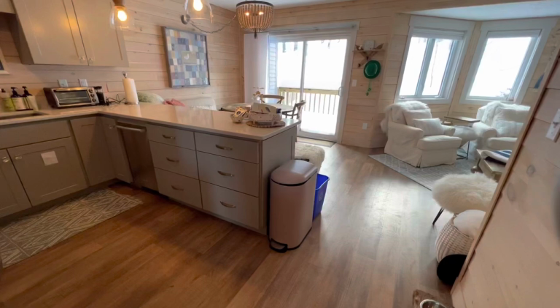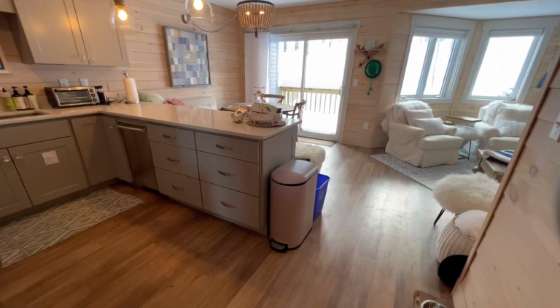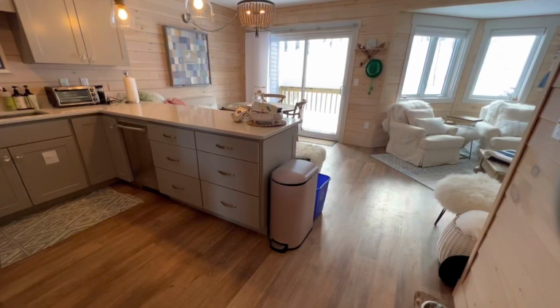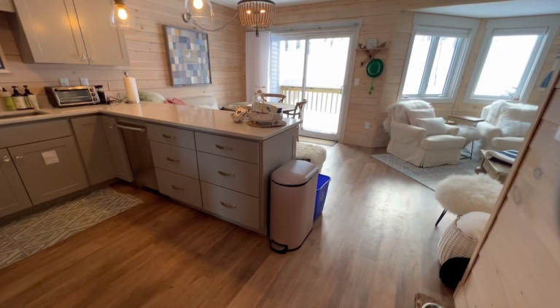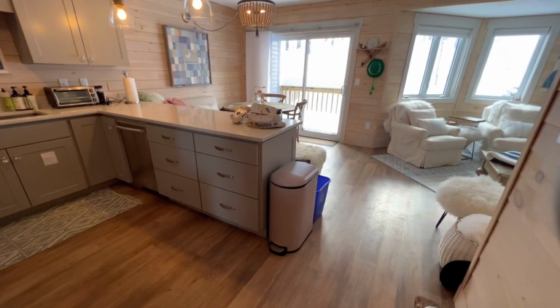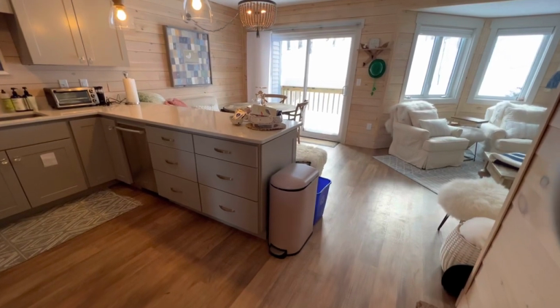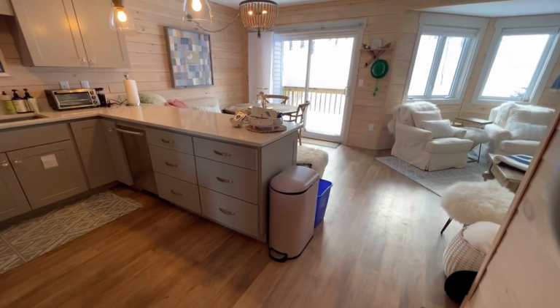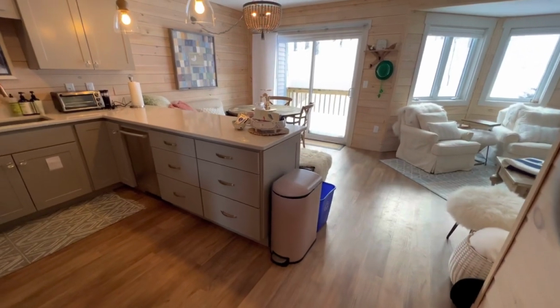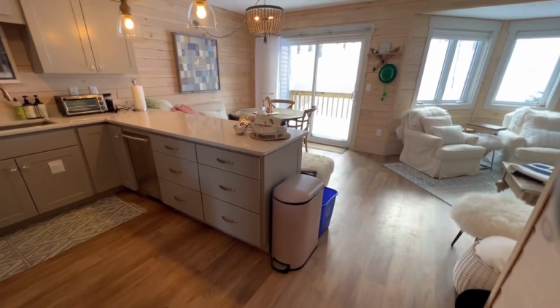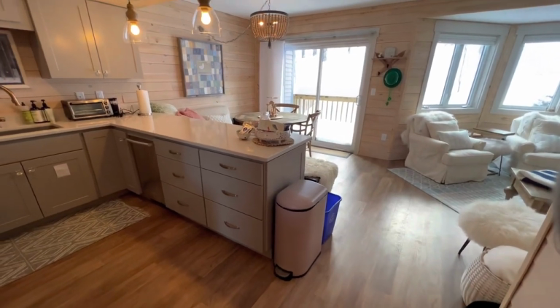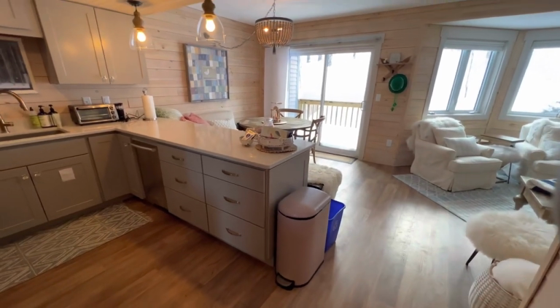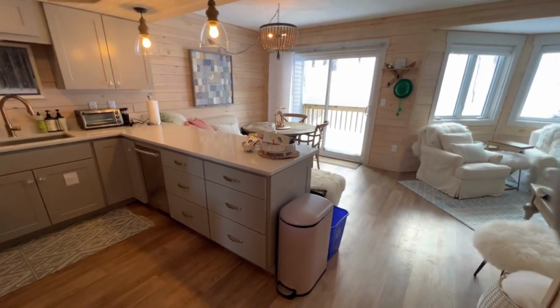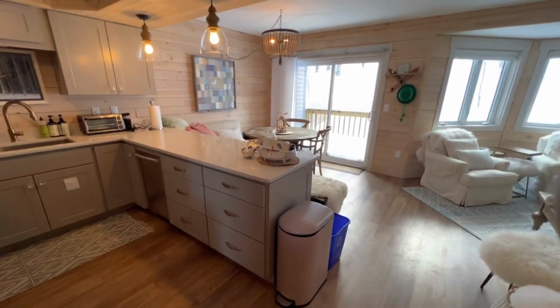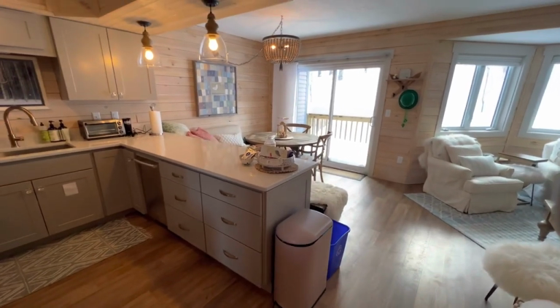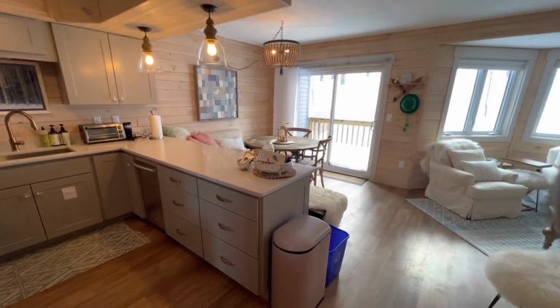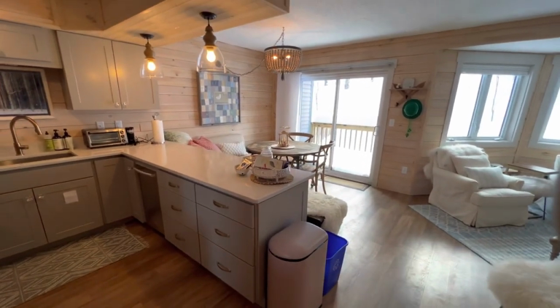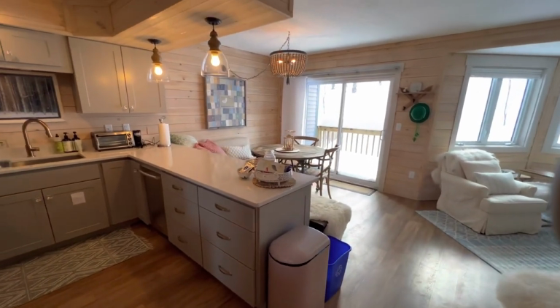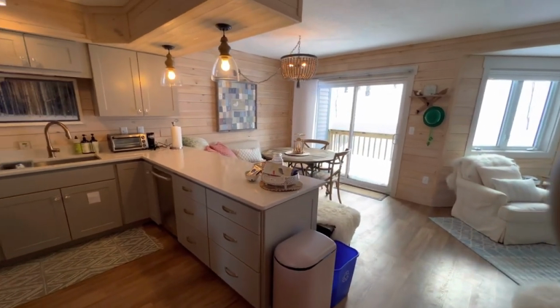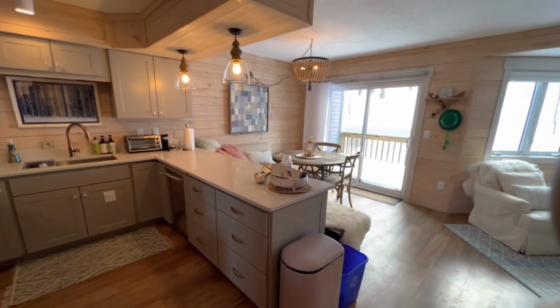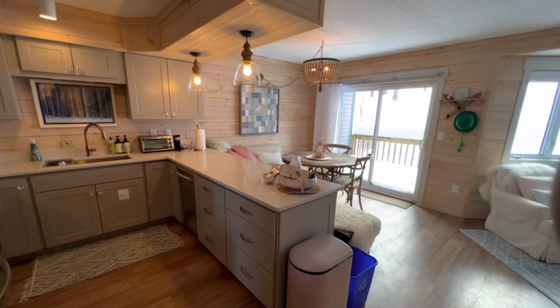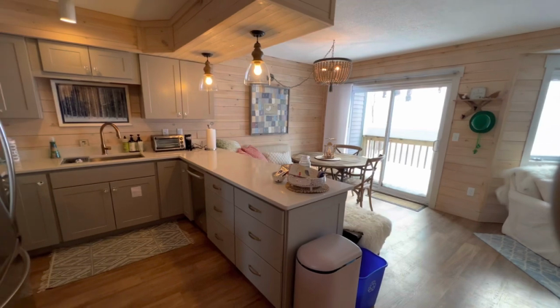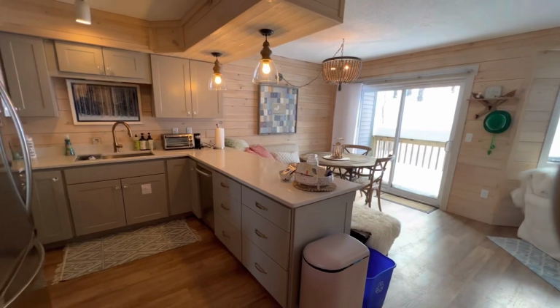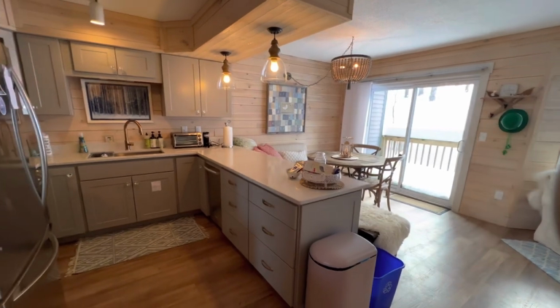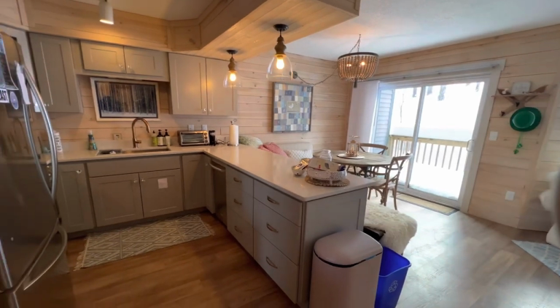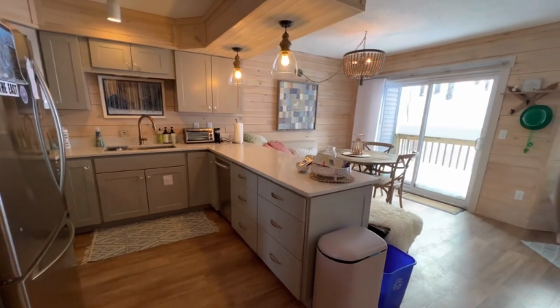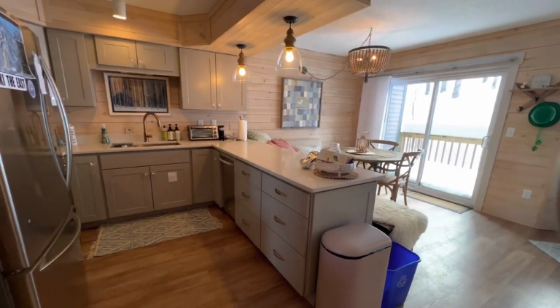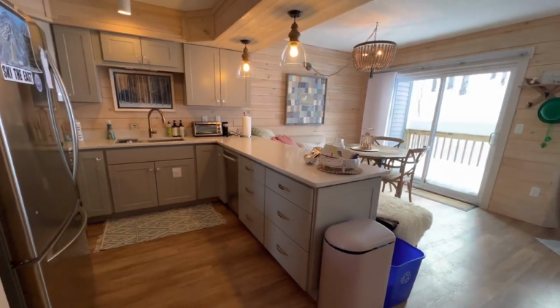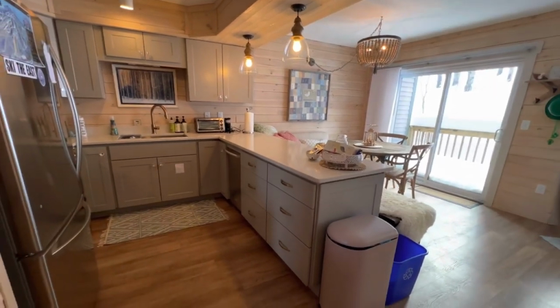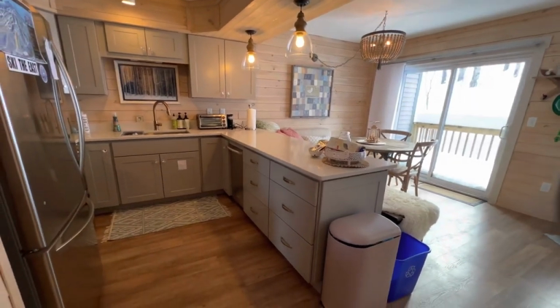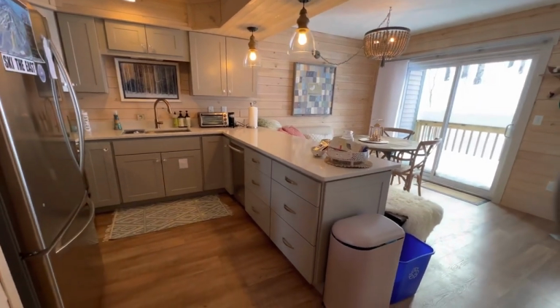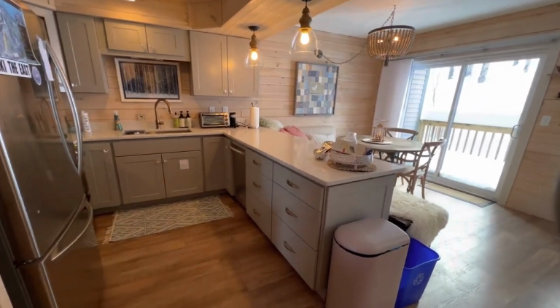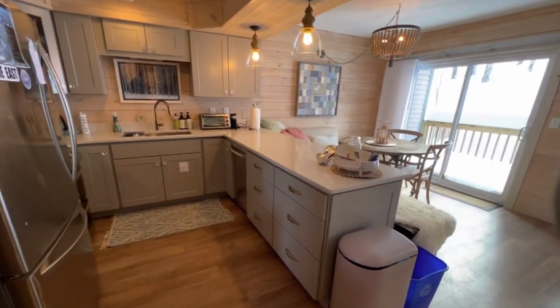Hey everybody, Nick McClure here with Century 21 Farm and Forest. I'm excited to show you this slope-side condo at Jay Peak Resort.